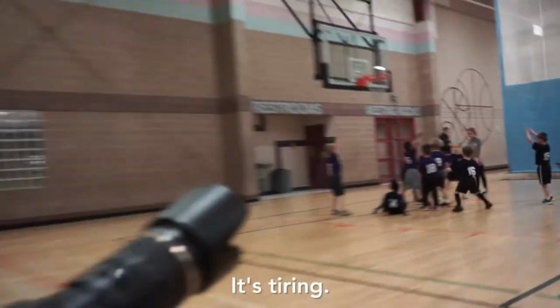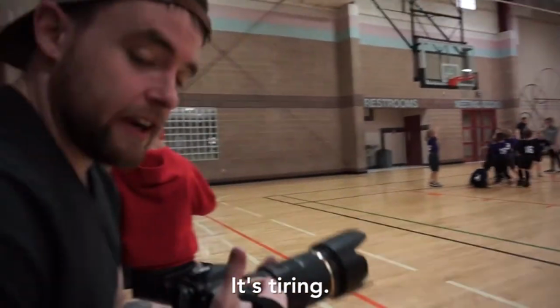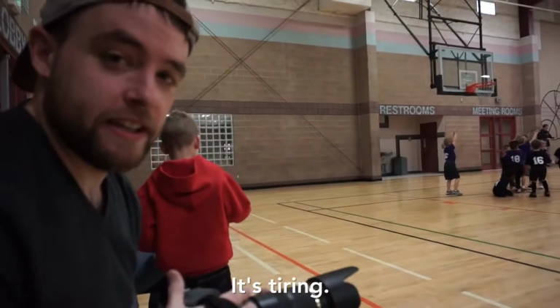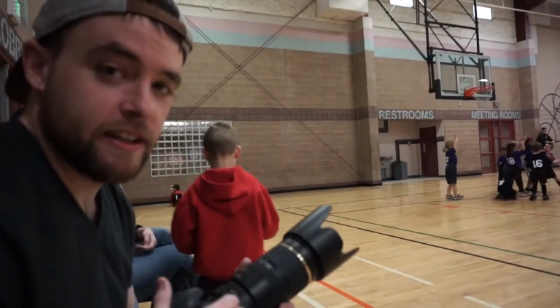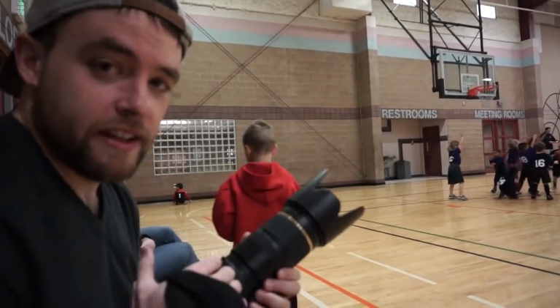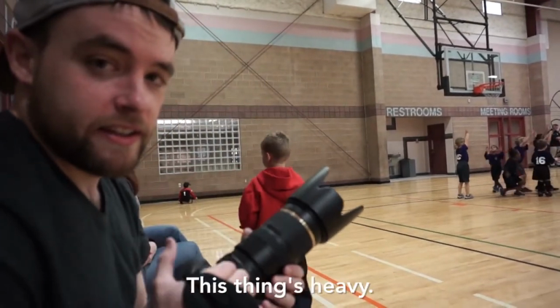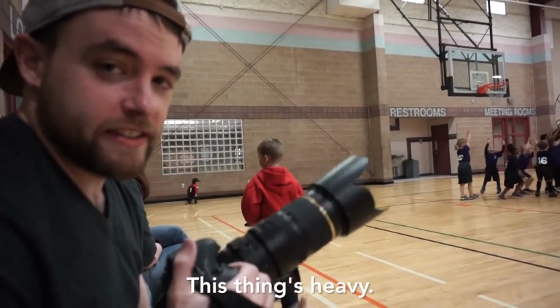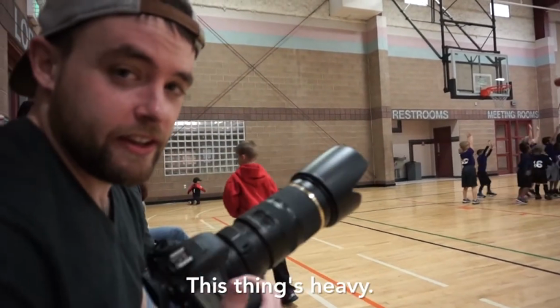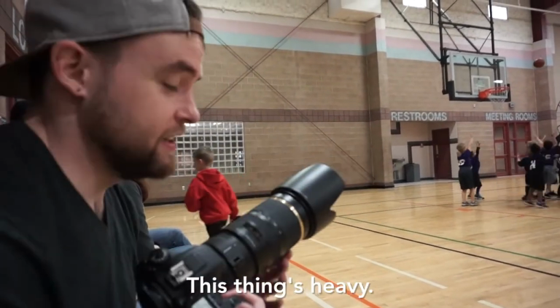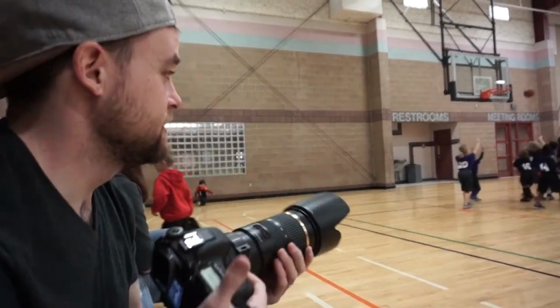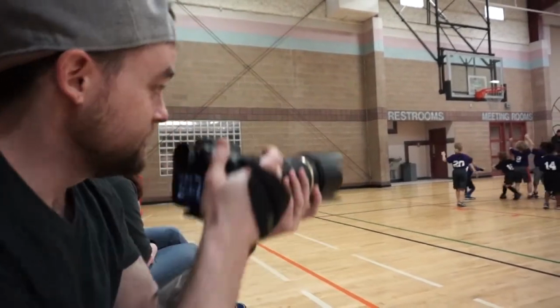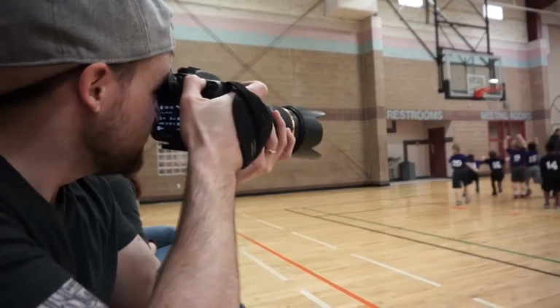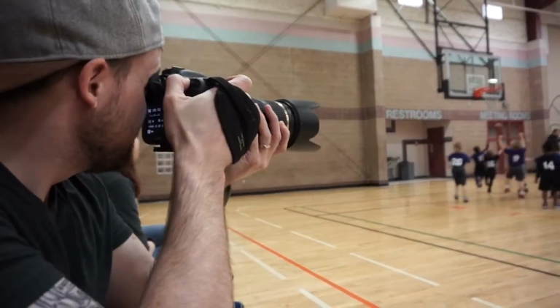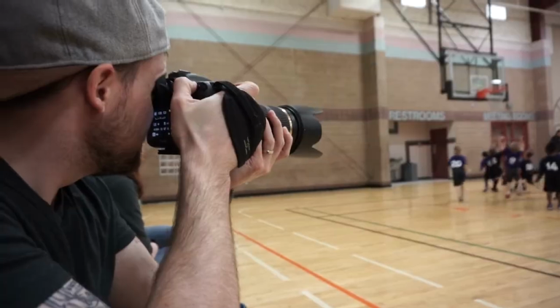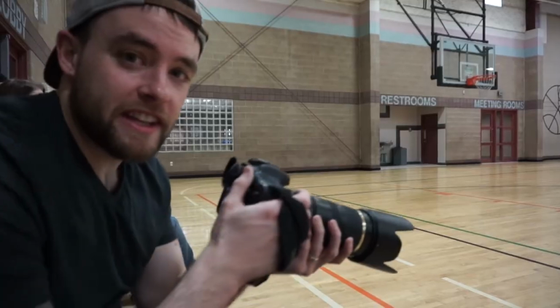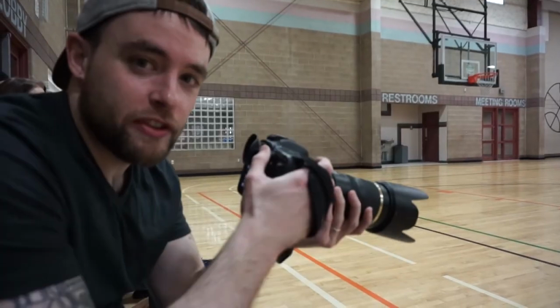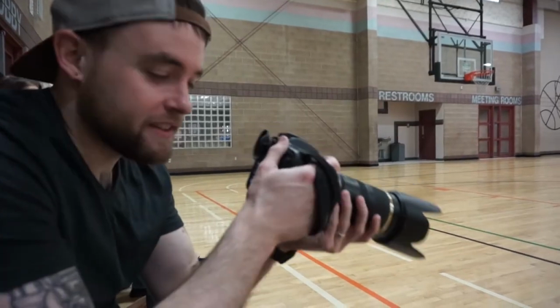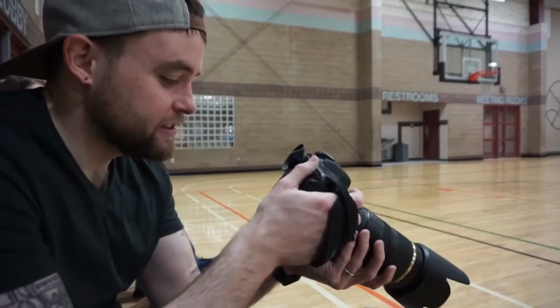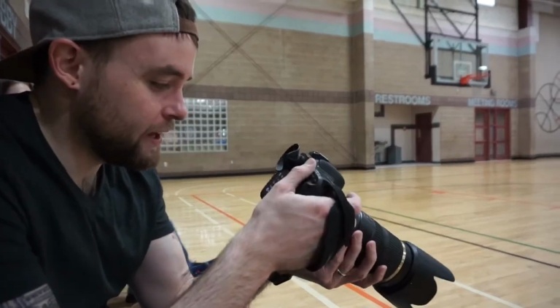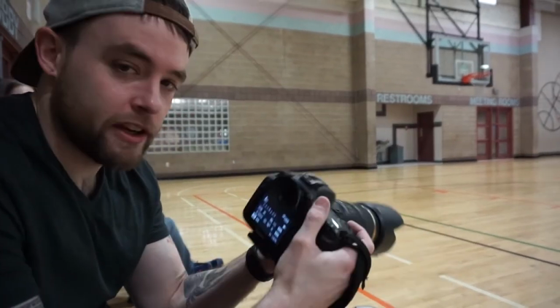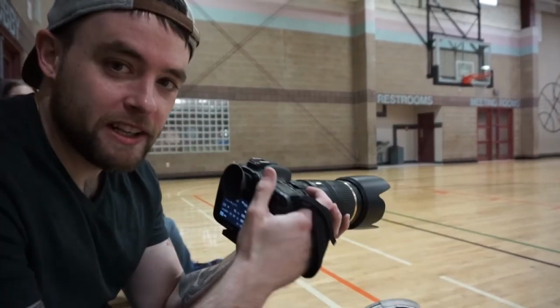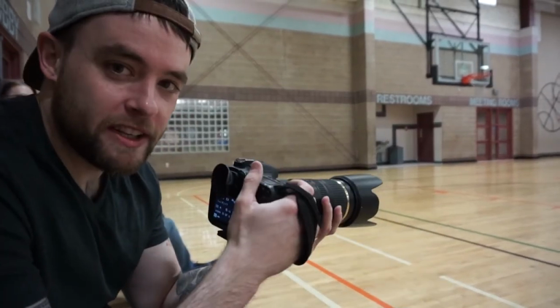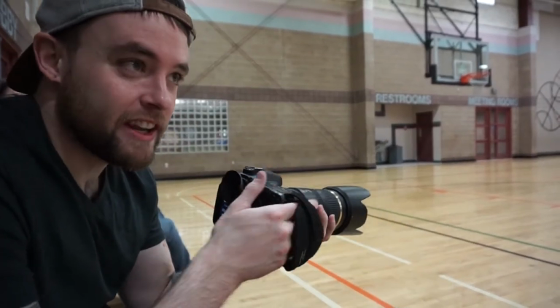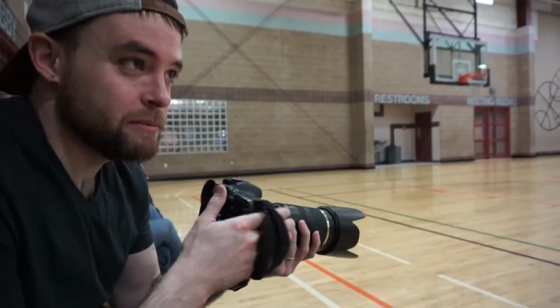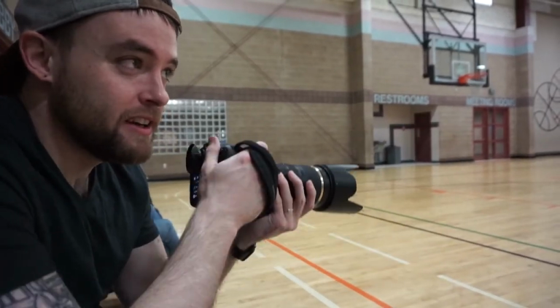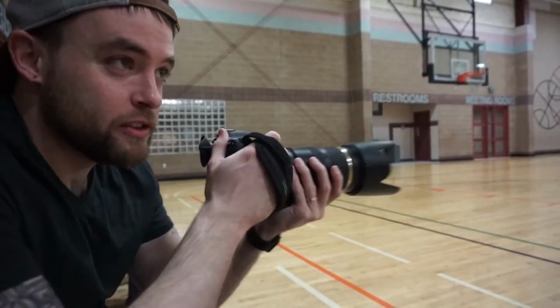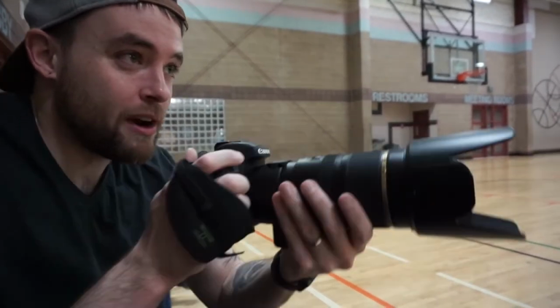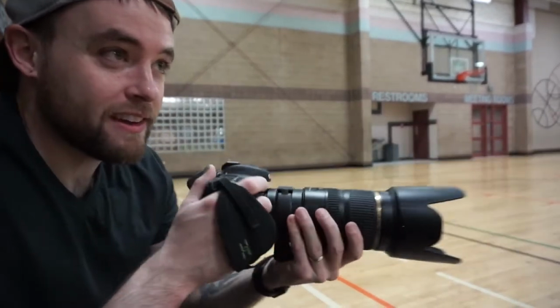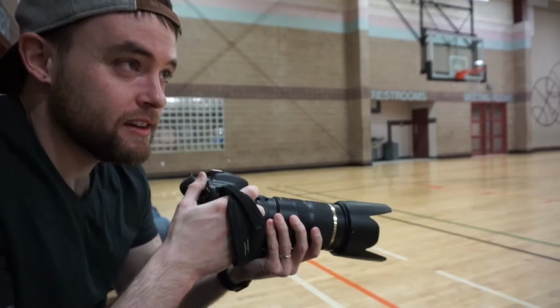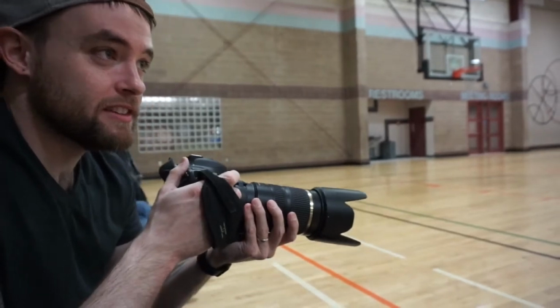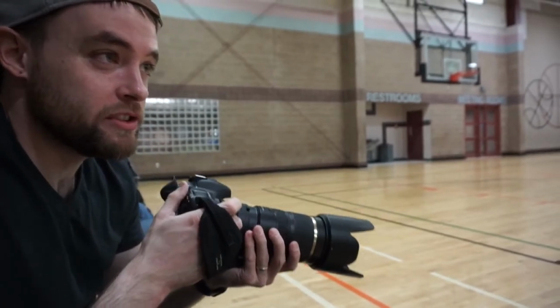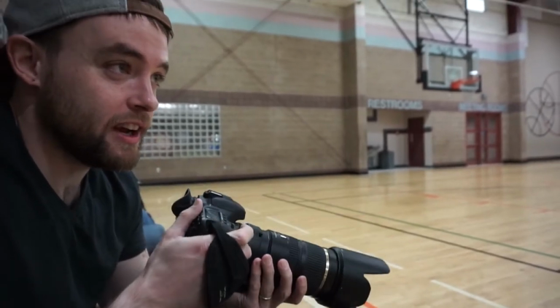It's tiring. Seriously. Taking the next few shots, slowing down the shutter speed a little bit, trying to get some tracking — get some motion shots.